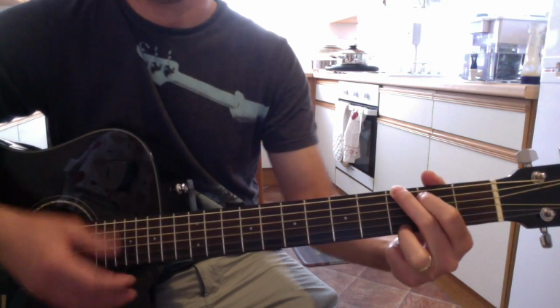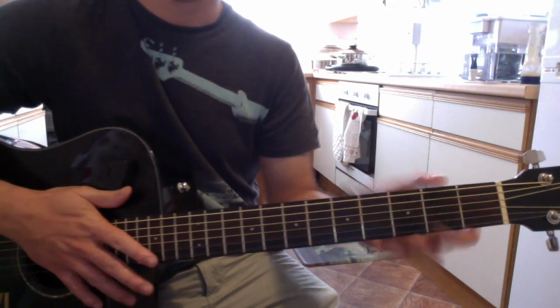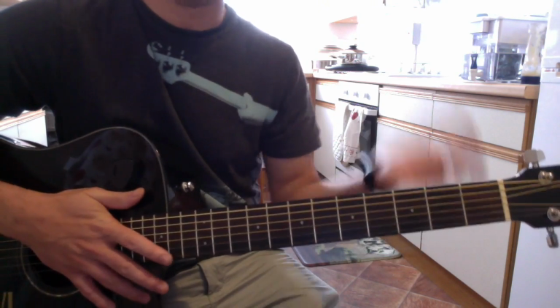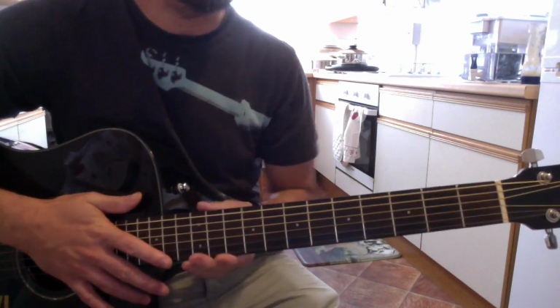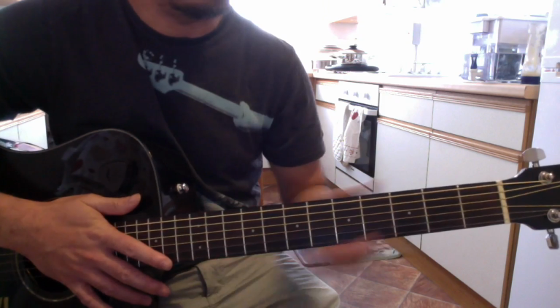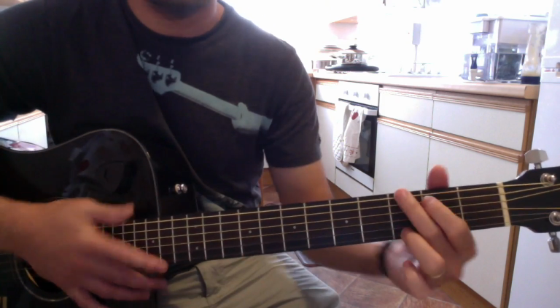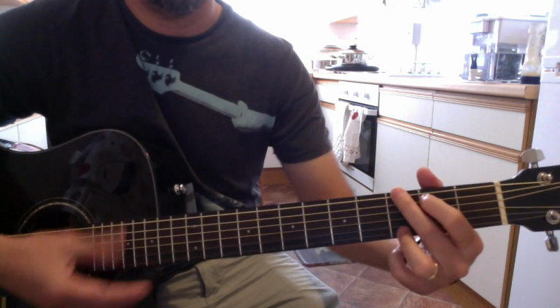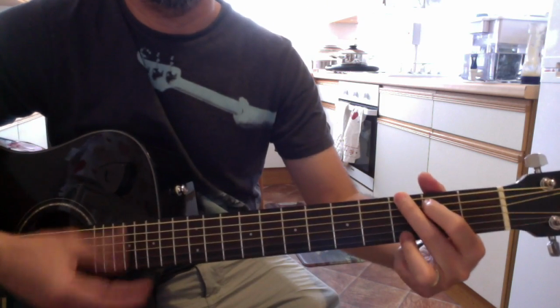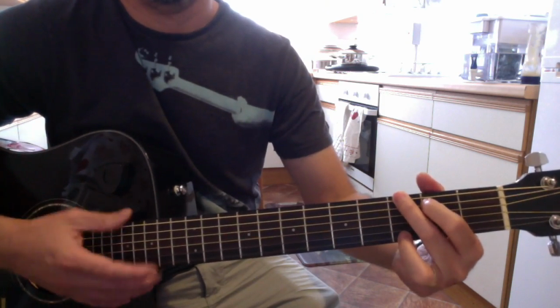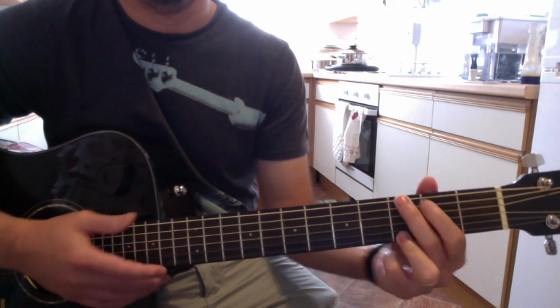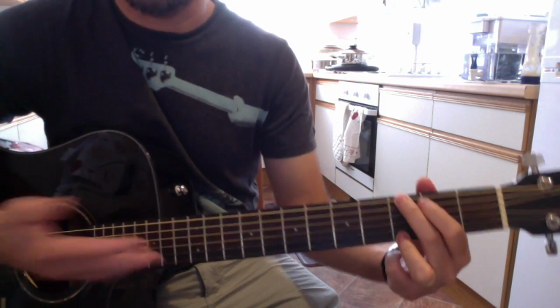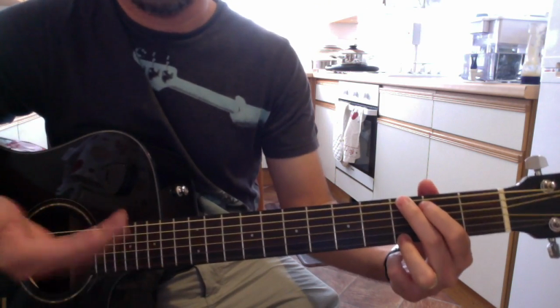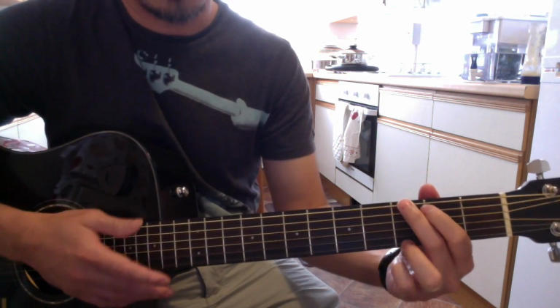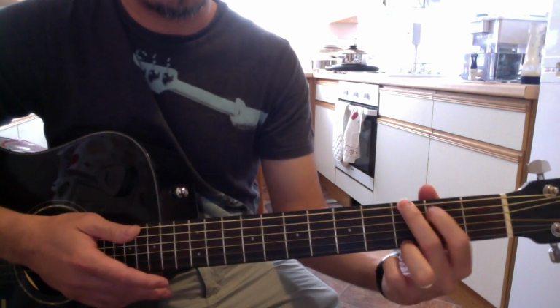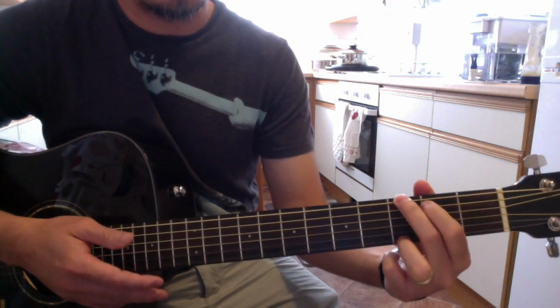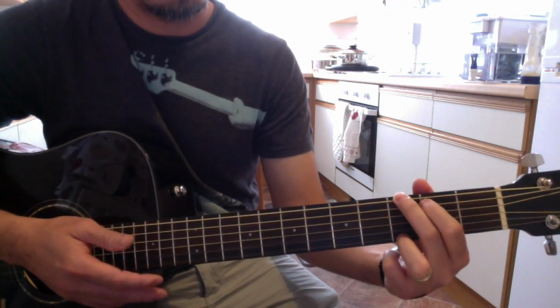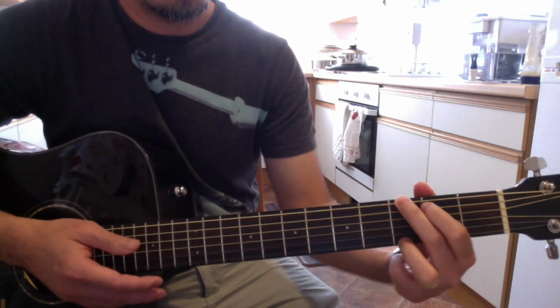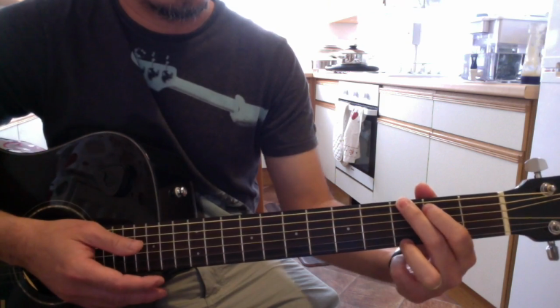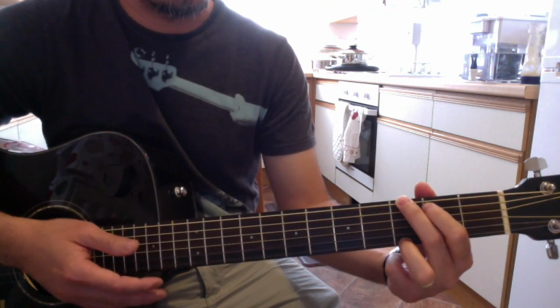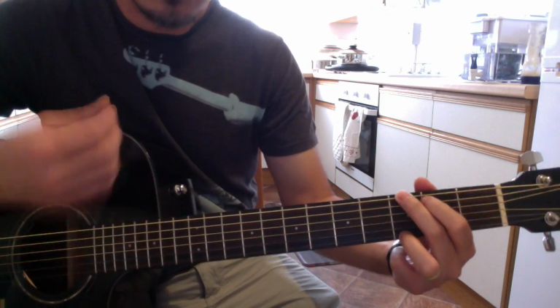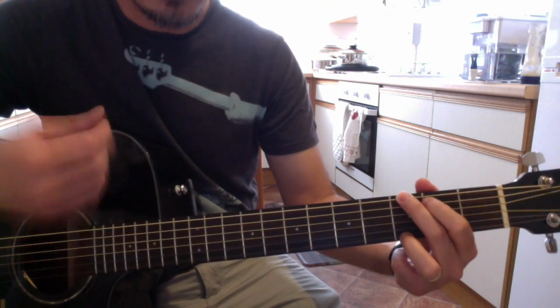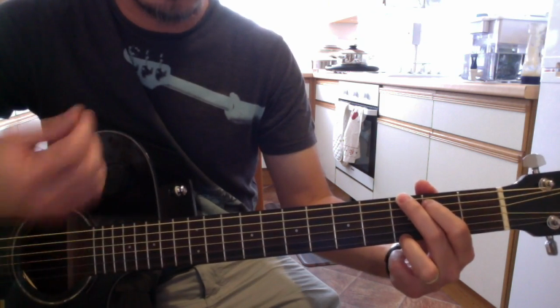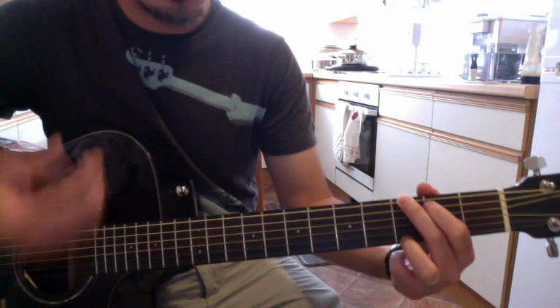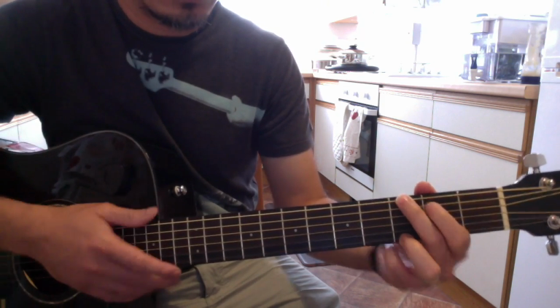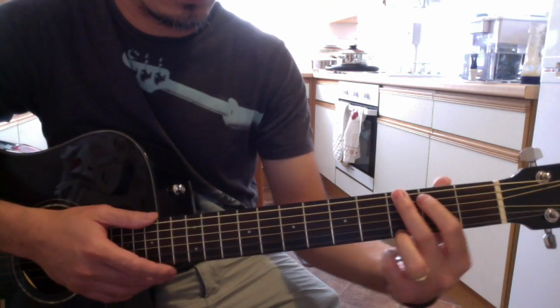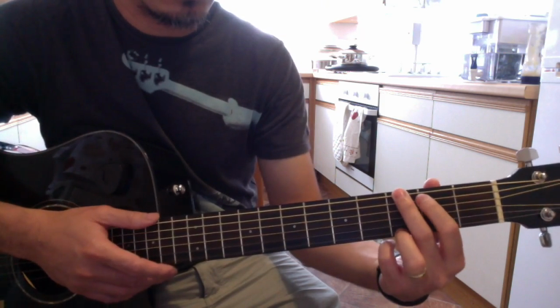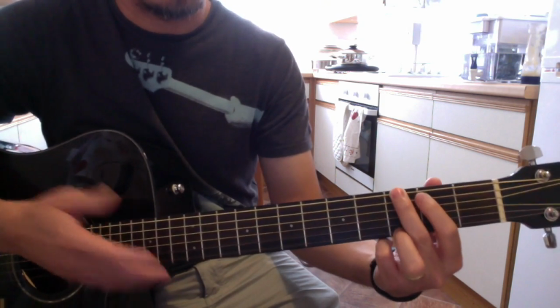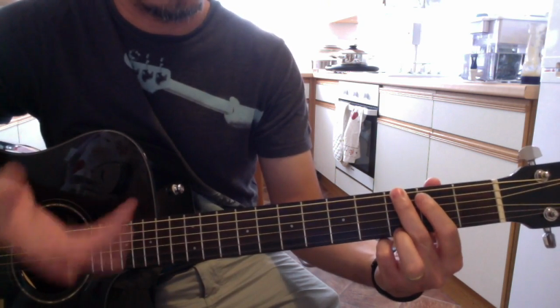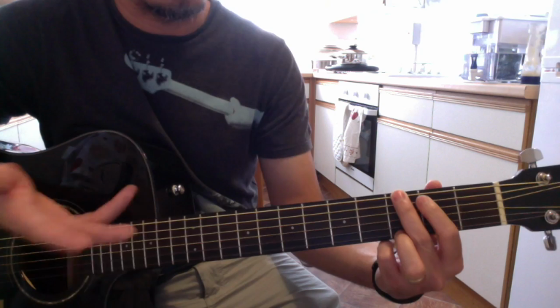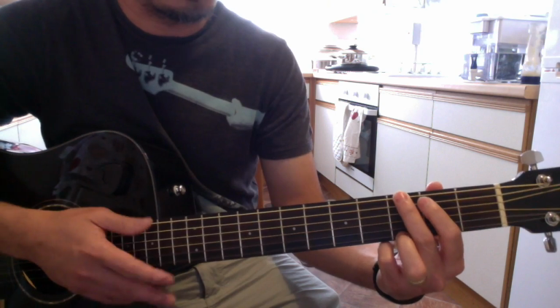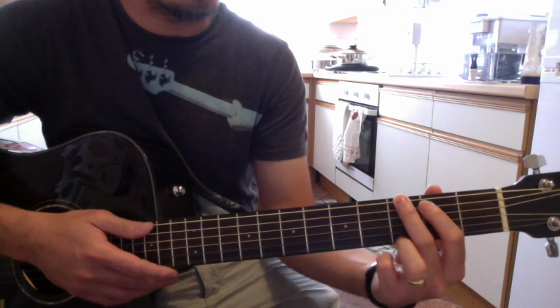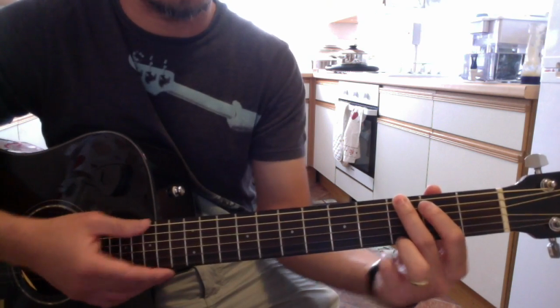So yeah, it's on G. If you just want to jam and practice your strumming, you can sort of do it with that song.